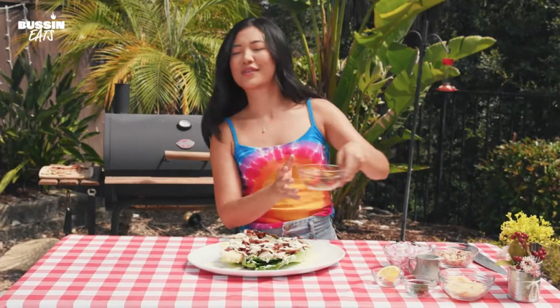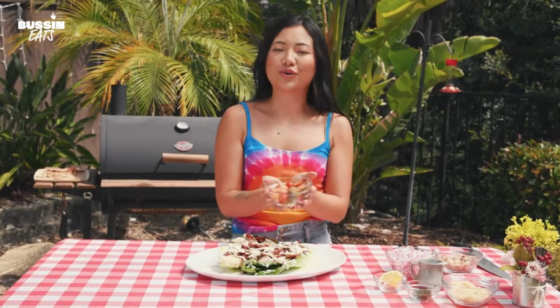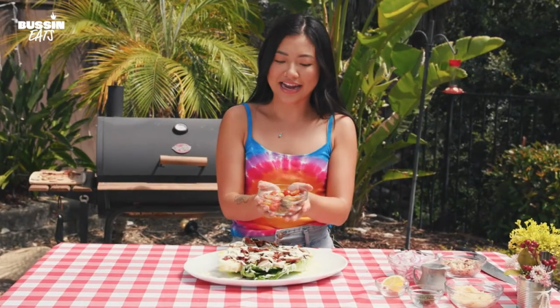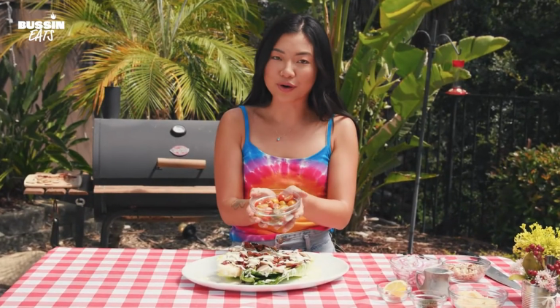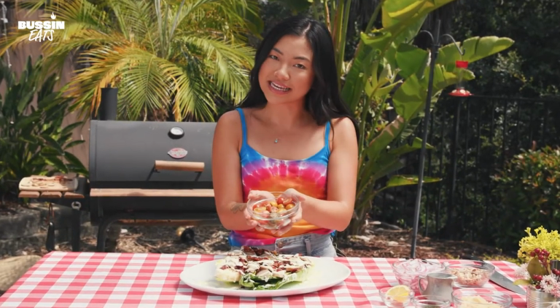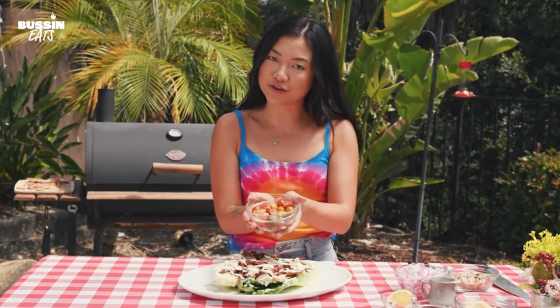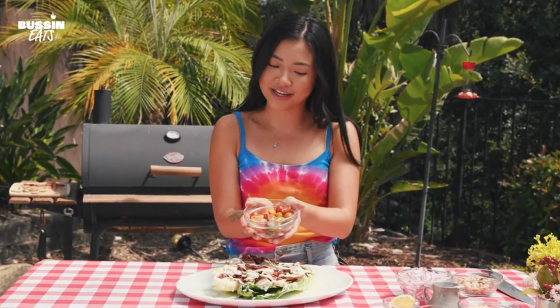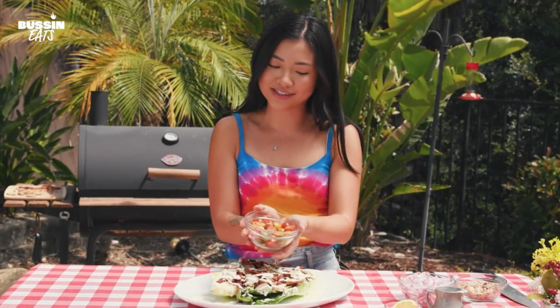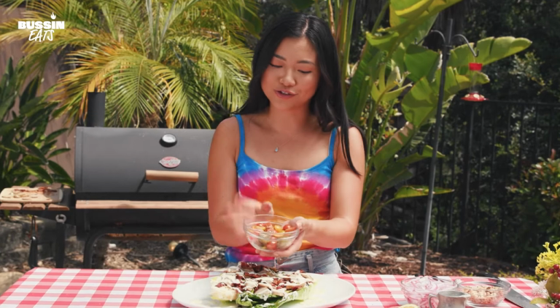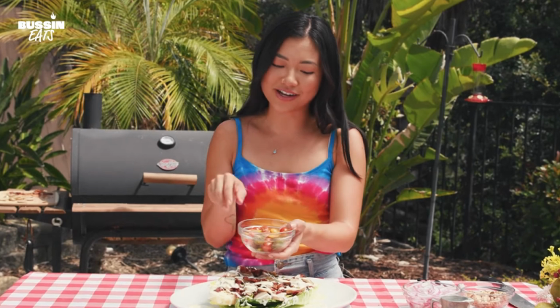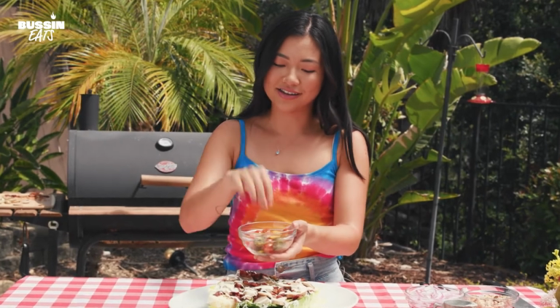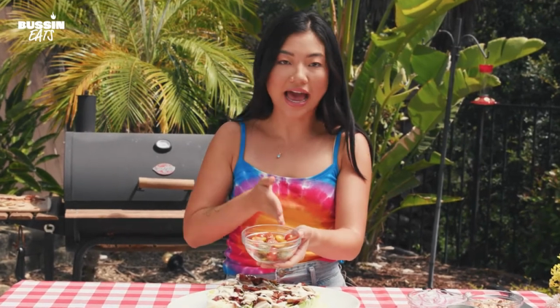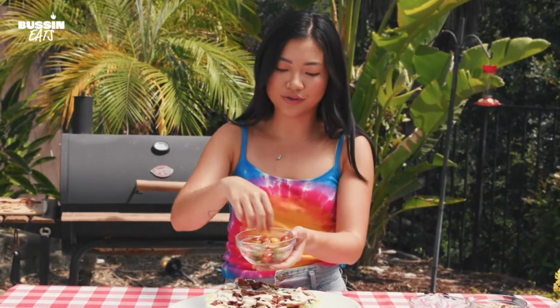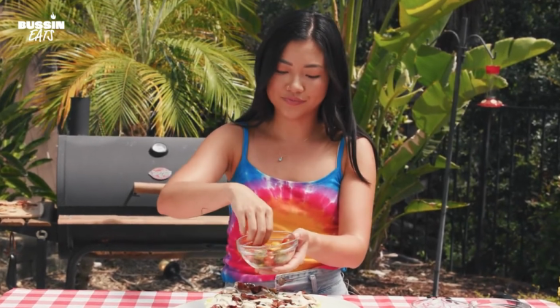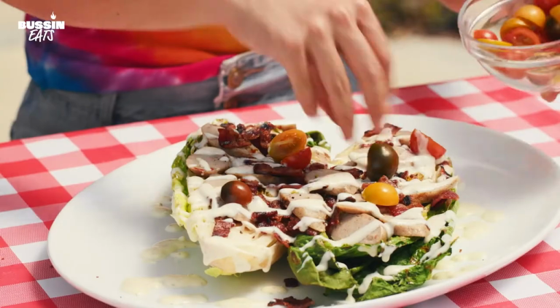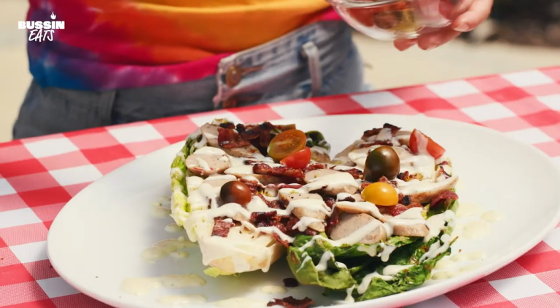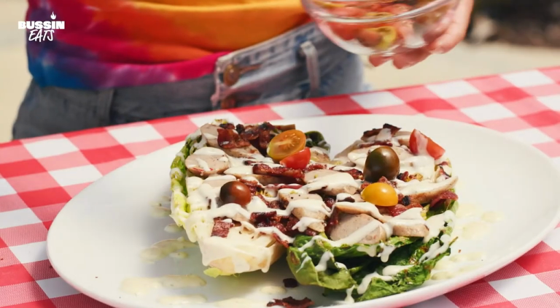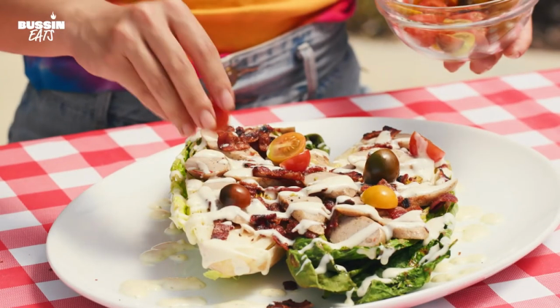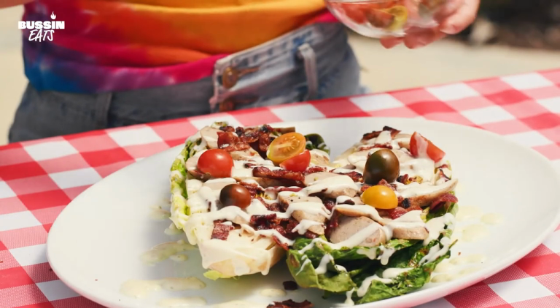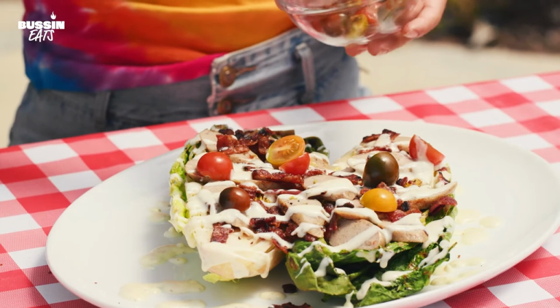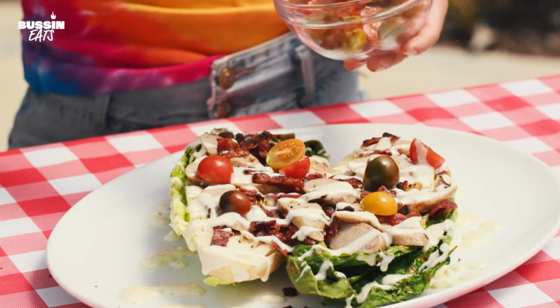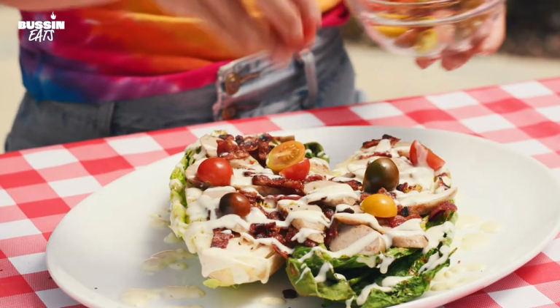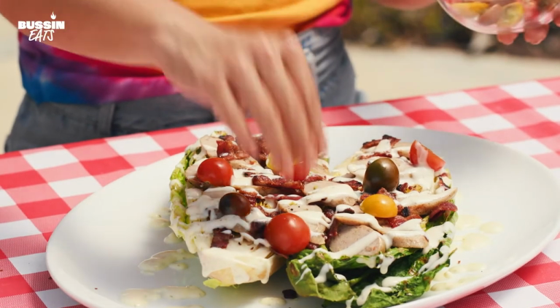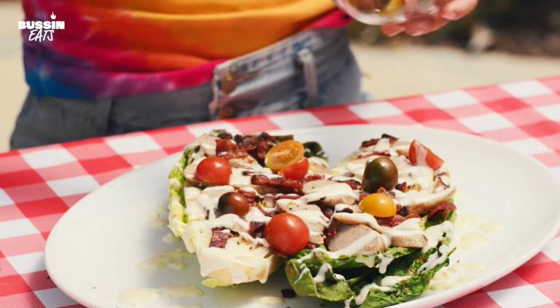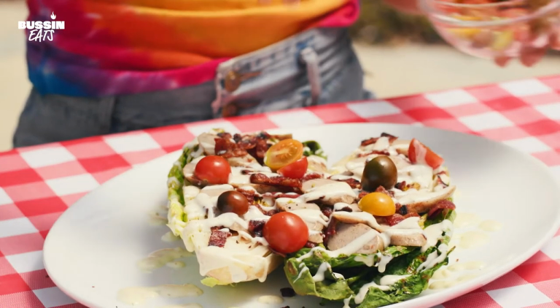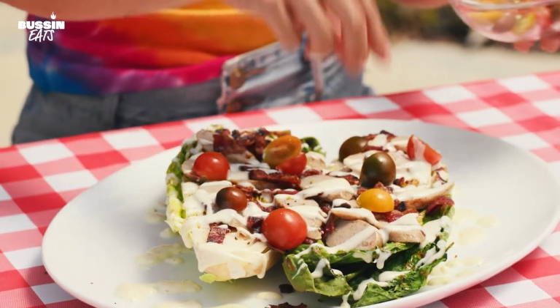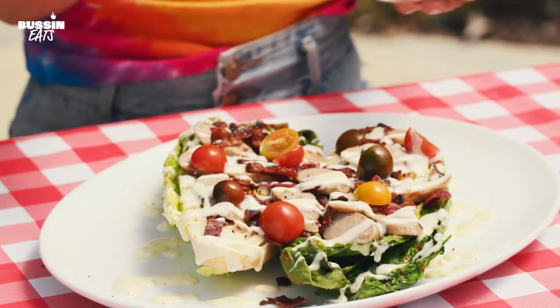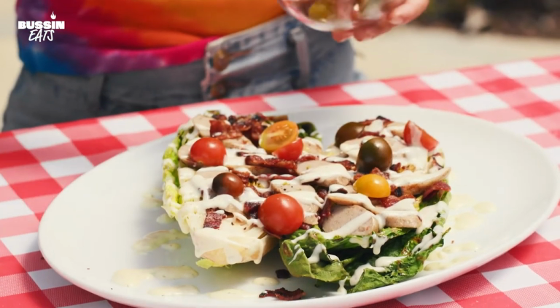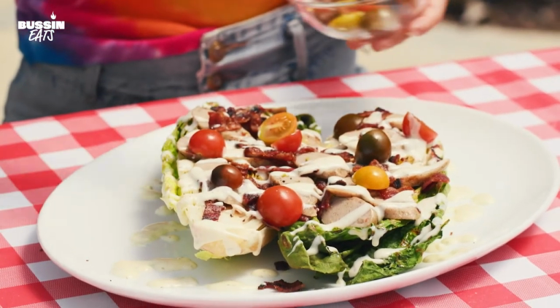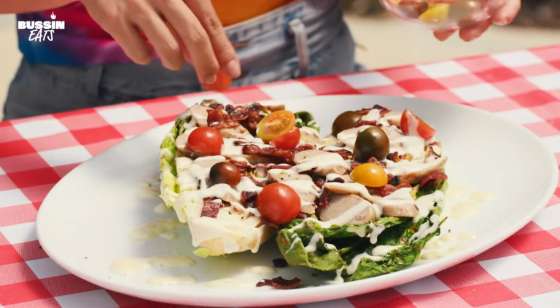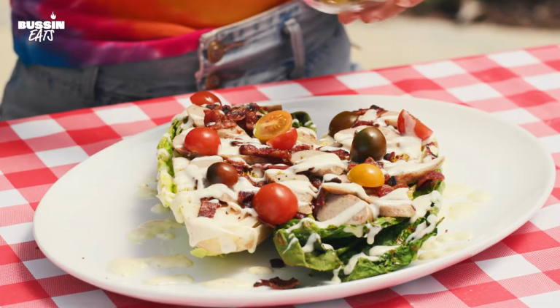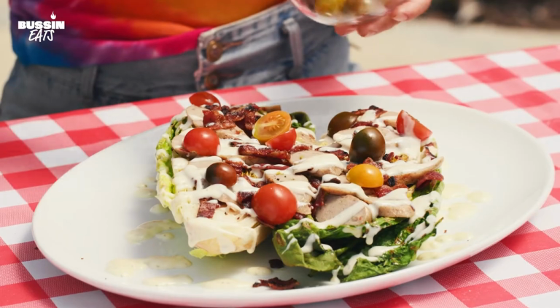We will add our mini heirloom tomatoes — they're so pretty. I love this because it's a pop of freshness, juiciness, tanginess that really cuts through that richness of the ranch and the bacon and the sausage.